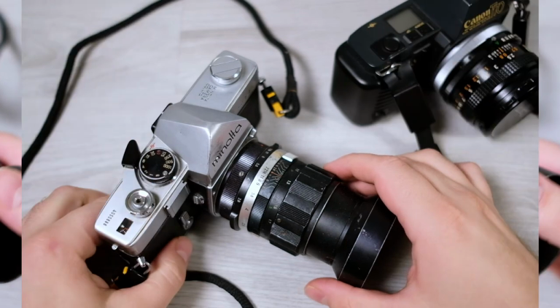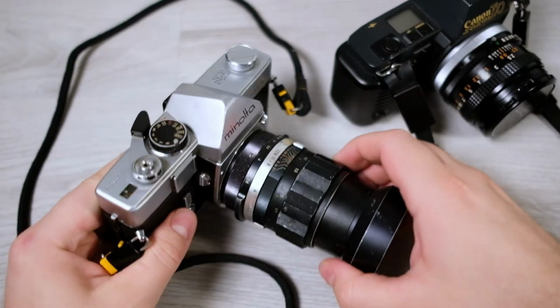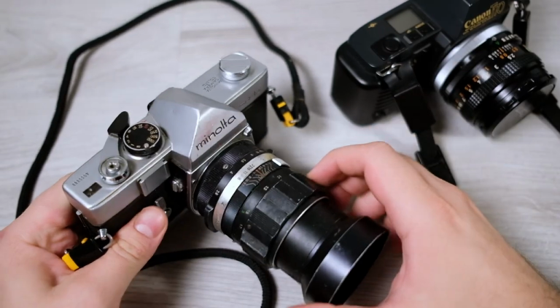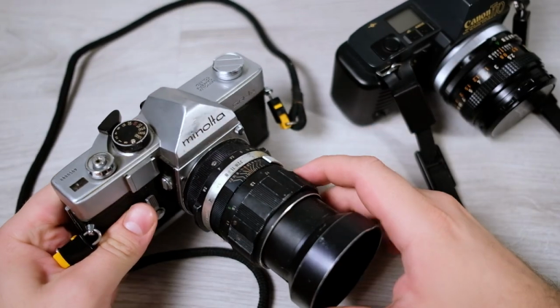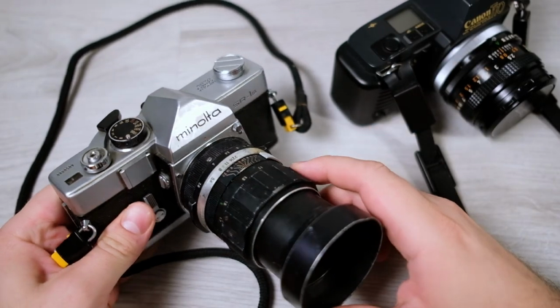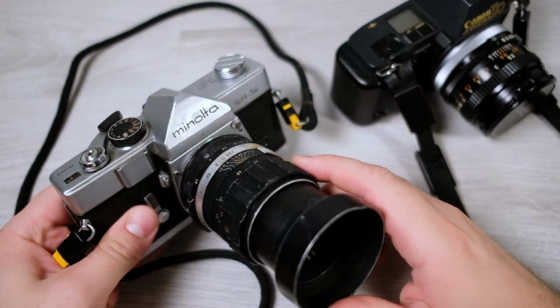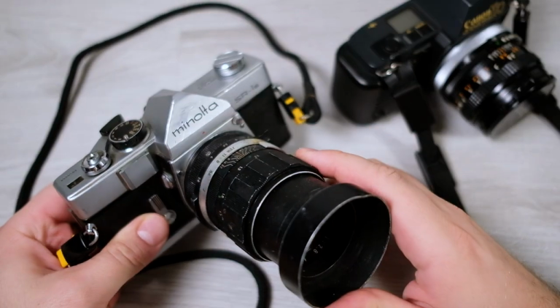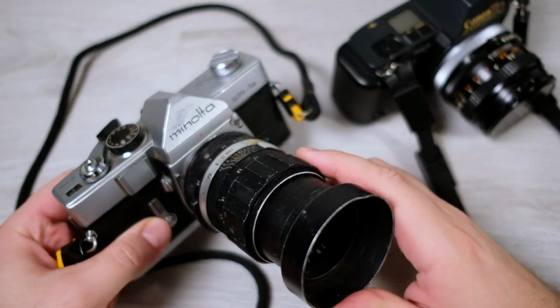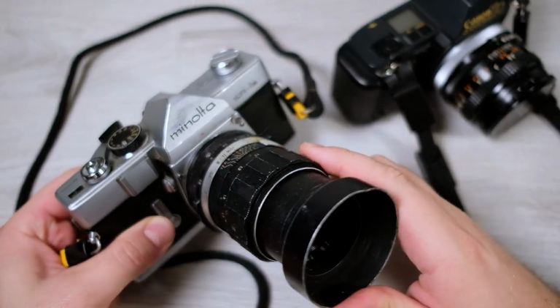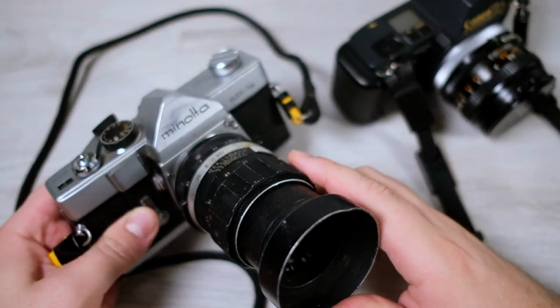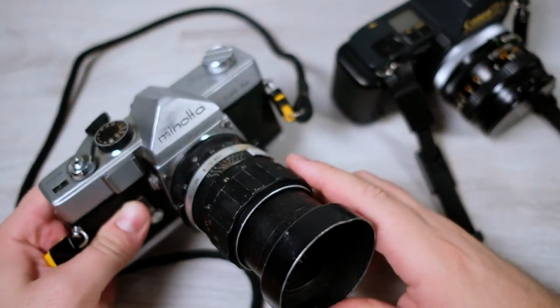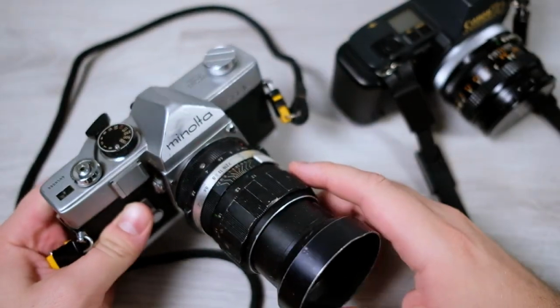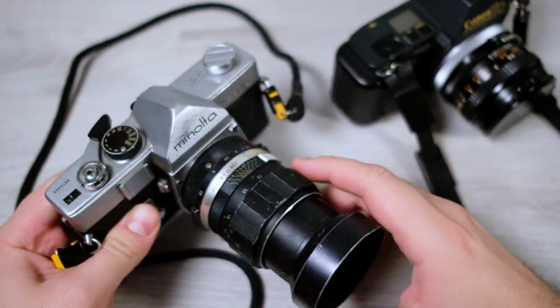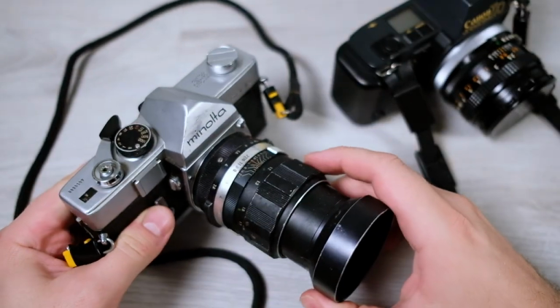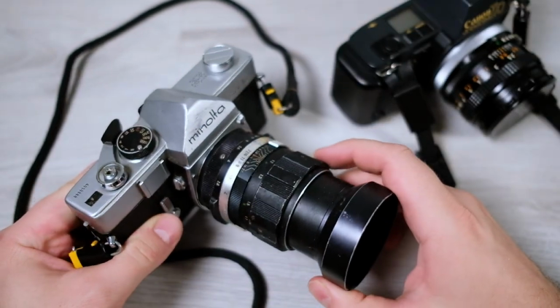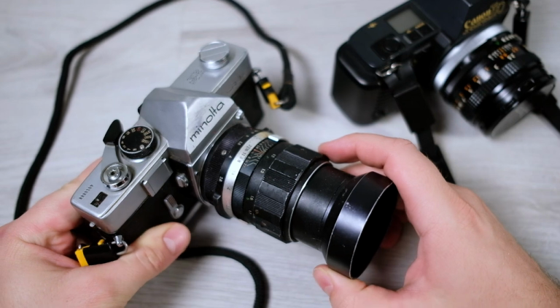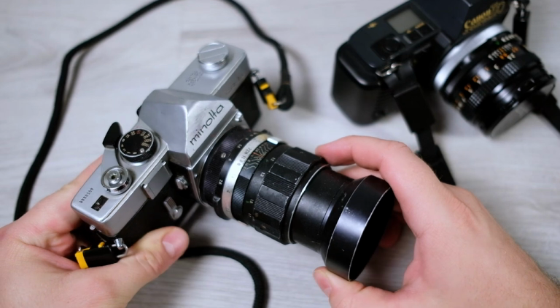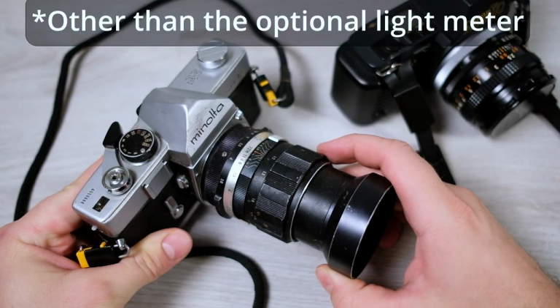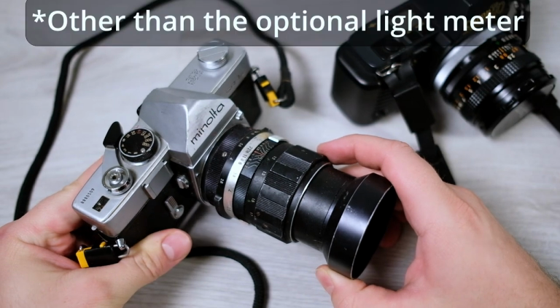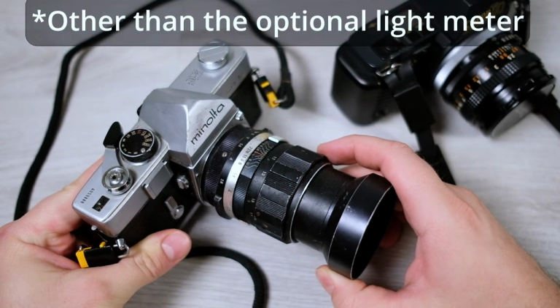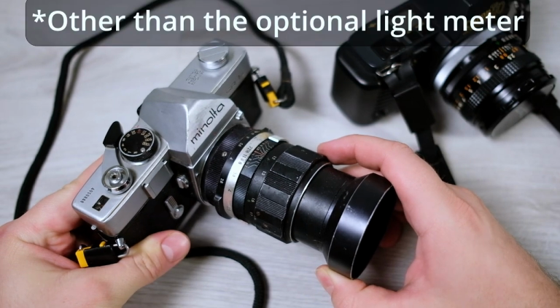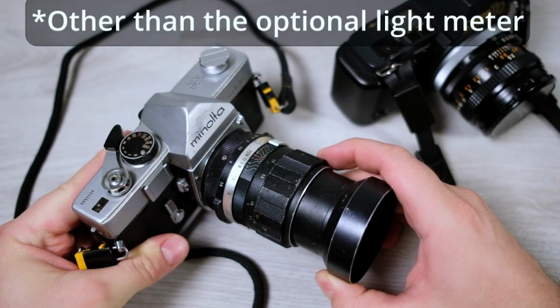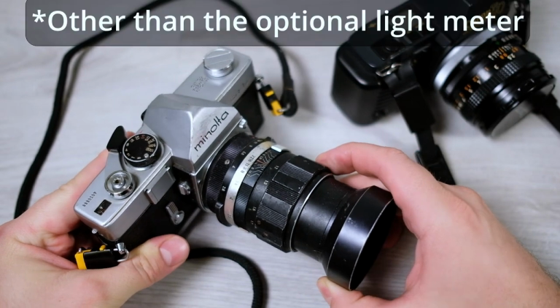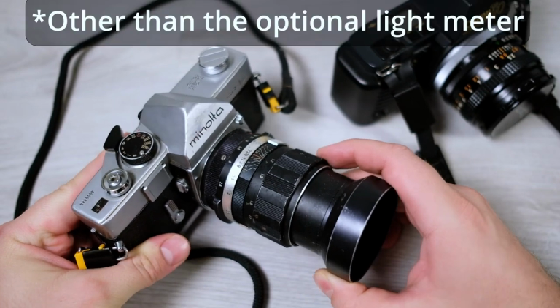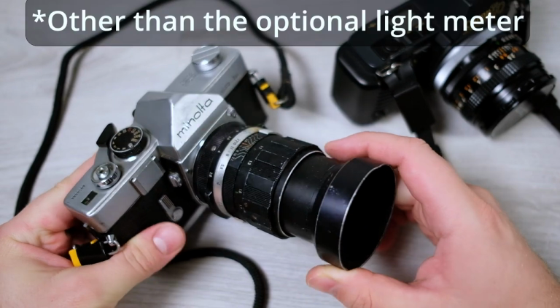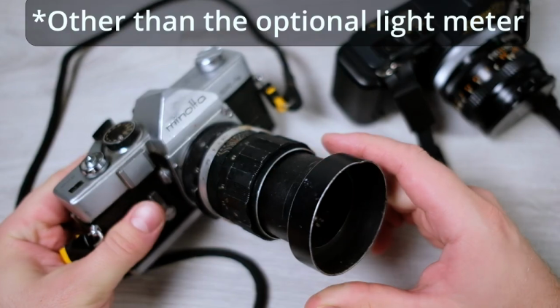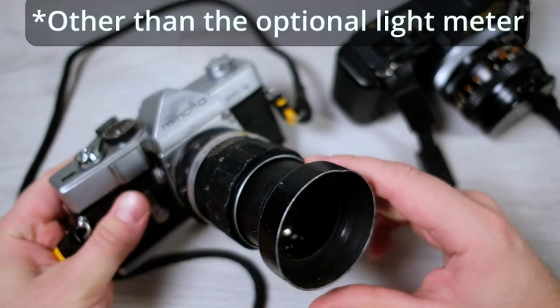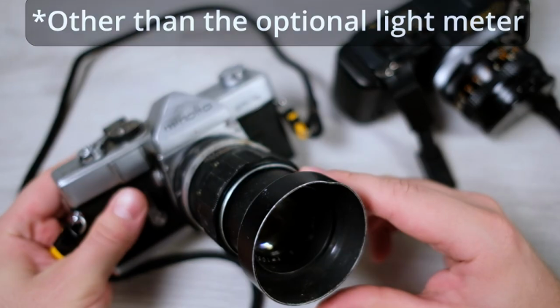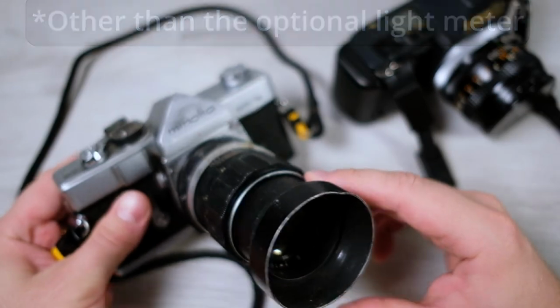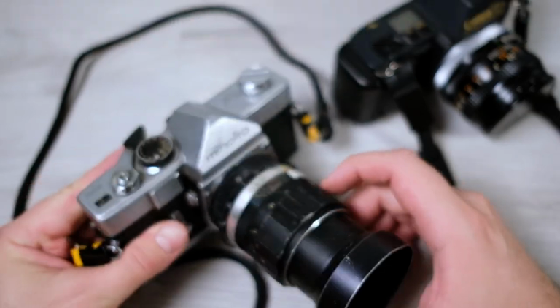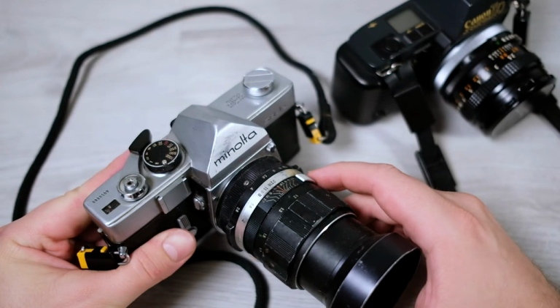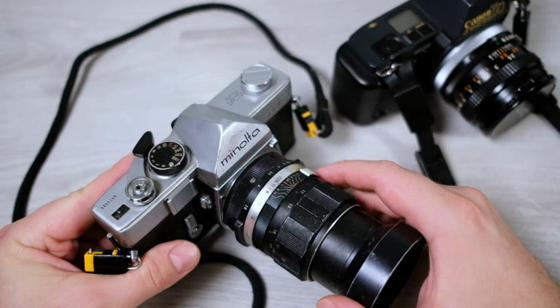Now this Minolta is a completely mechanical camera. It was made in the late 60s — there are no electronics in these models. Other Minolta models do have electronics, but this one does not.